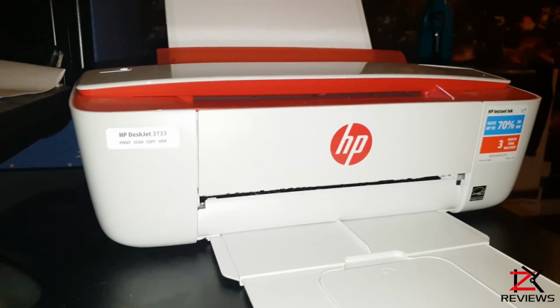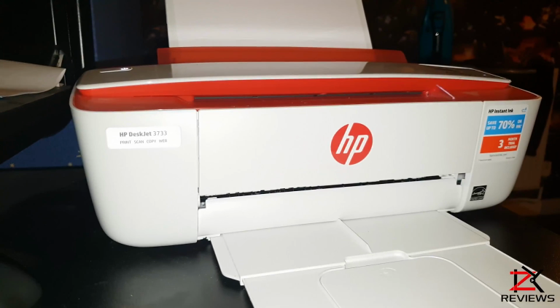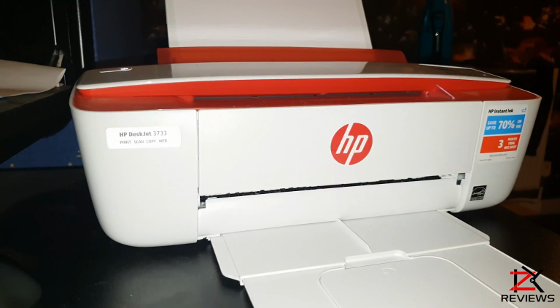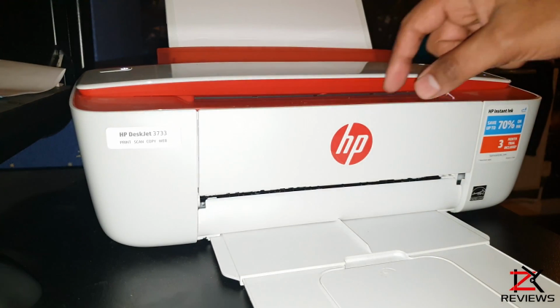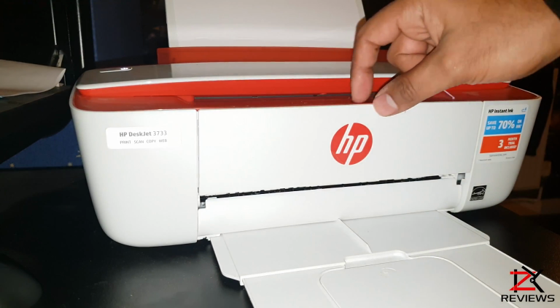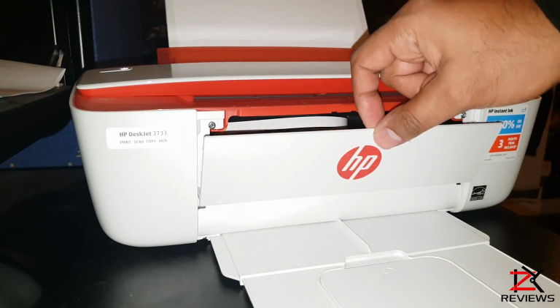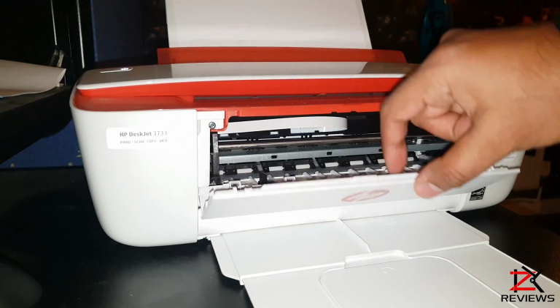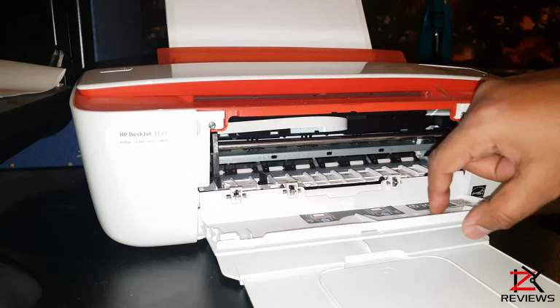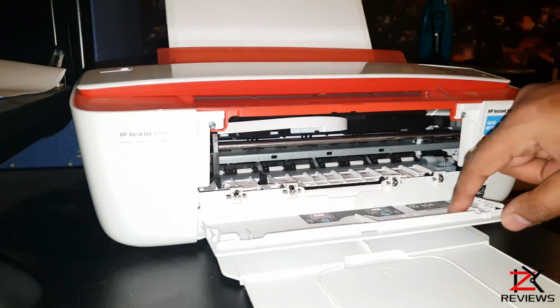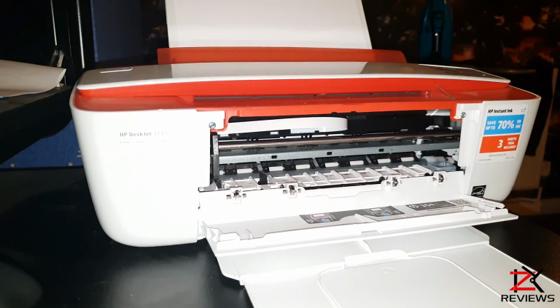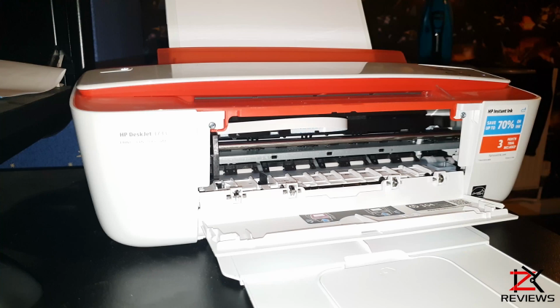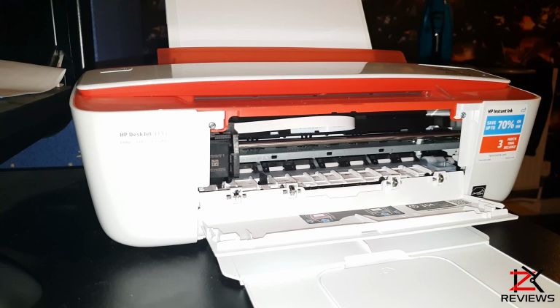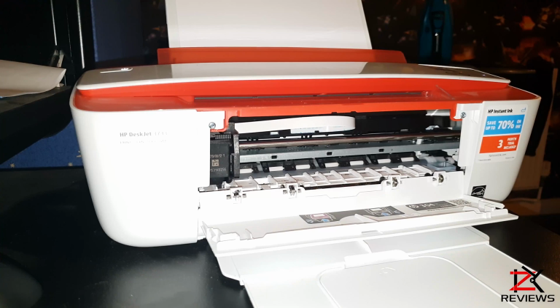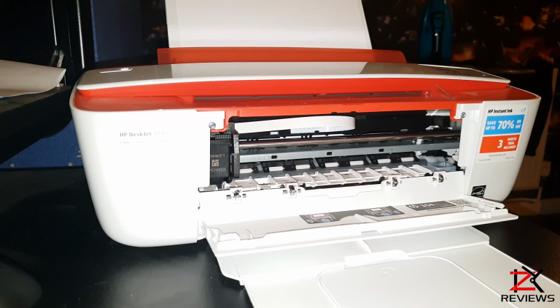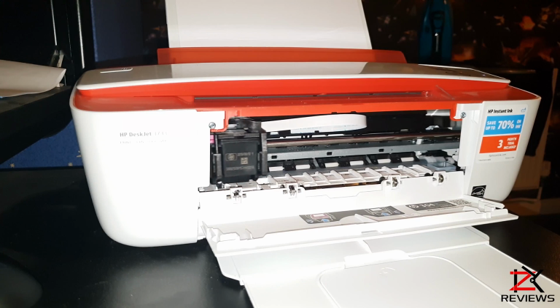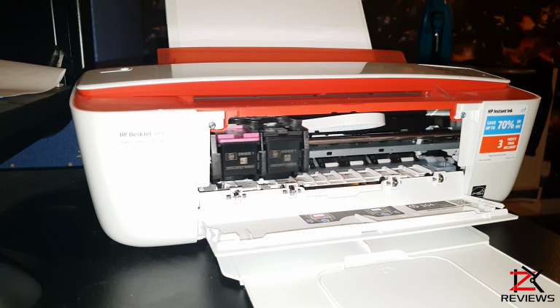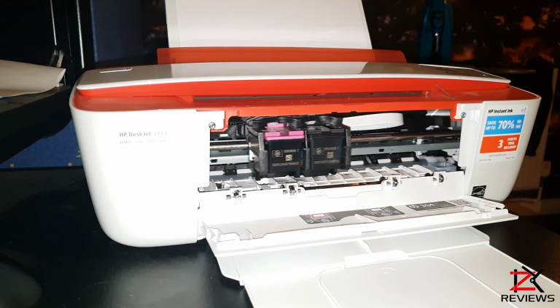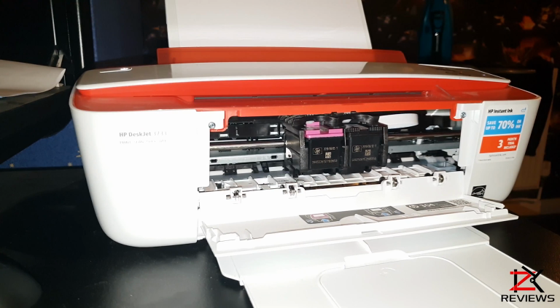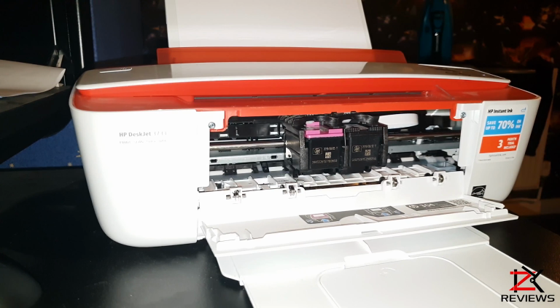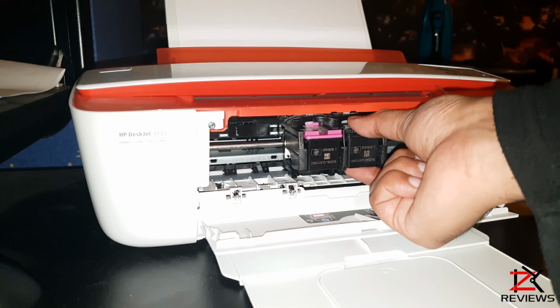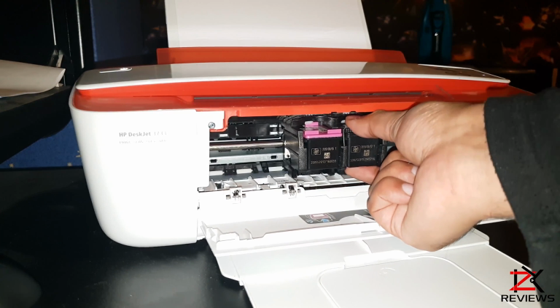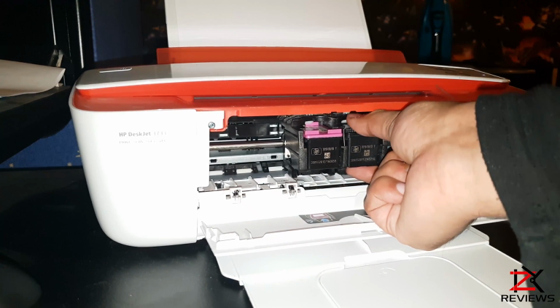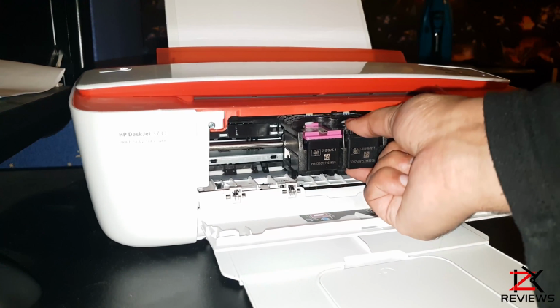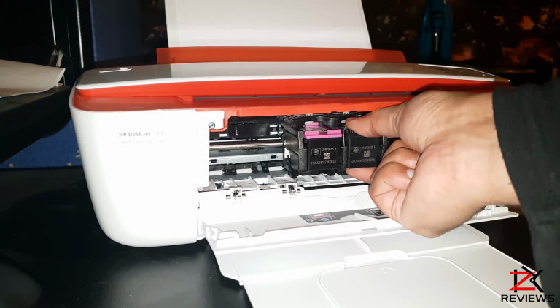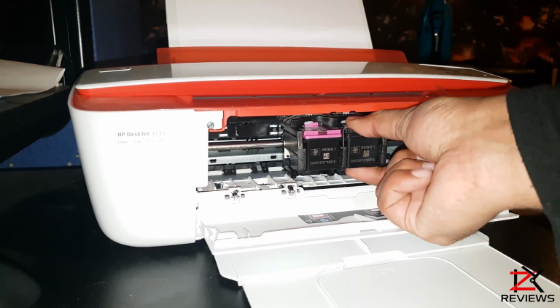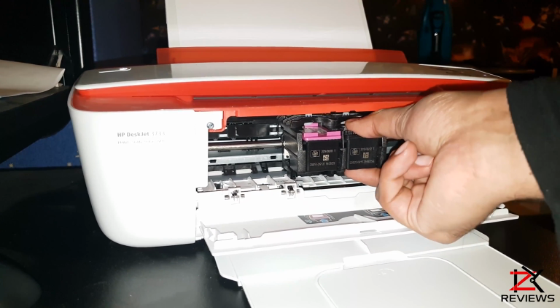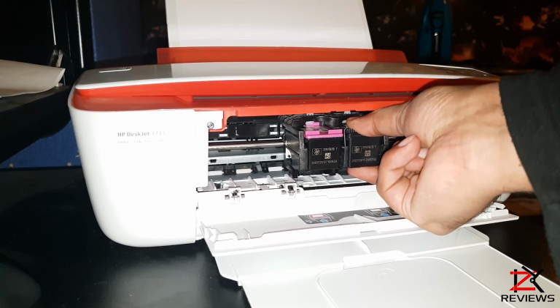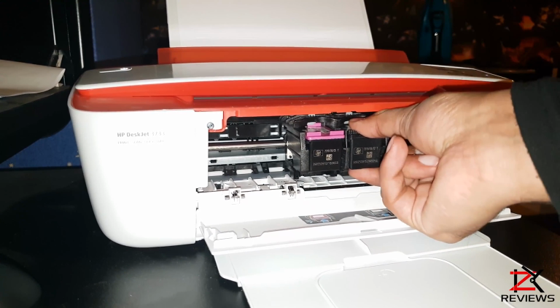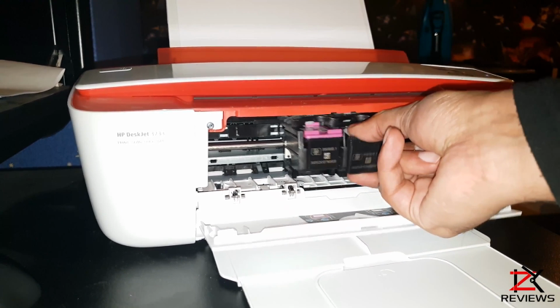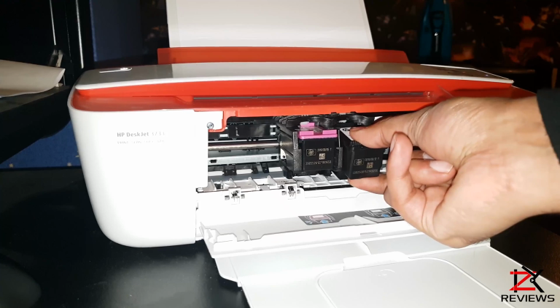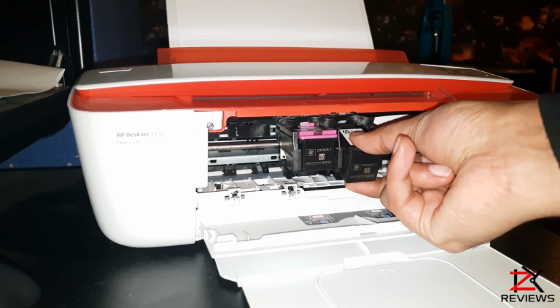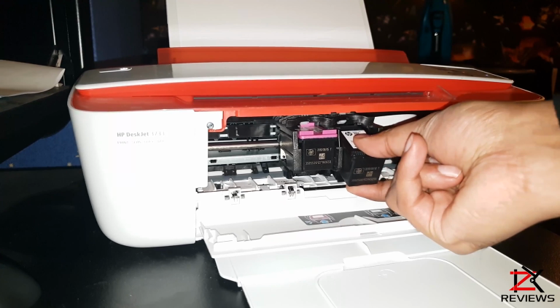Turn on your printer and open the flap. The cartridges will place themselves in the middle. Hold the cartridge at the top and bottom and pull out.